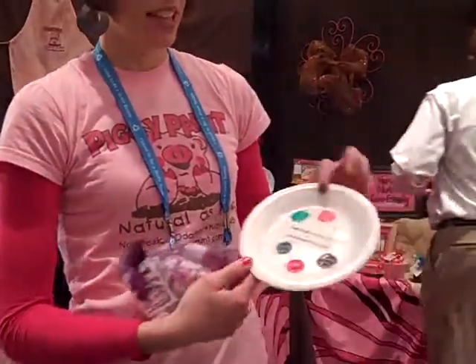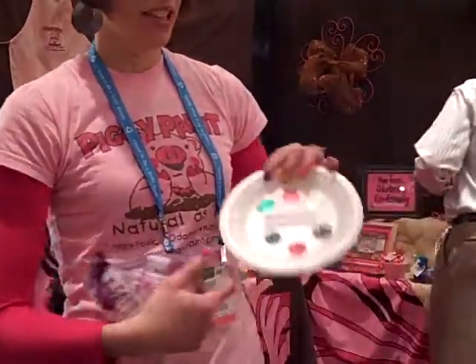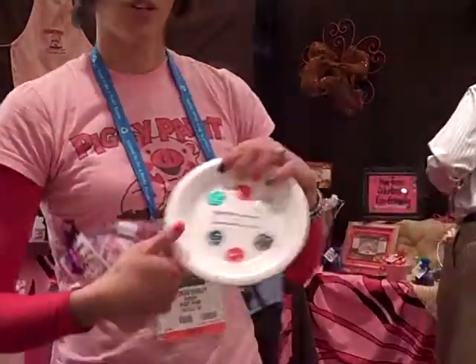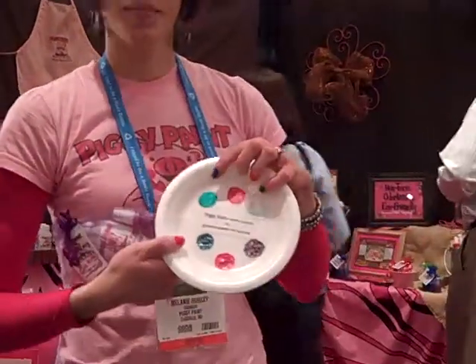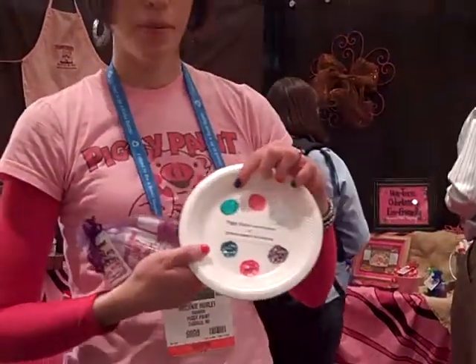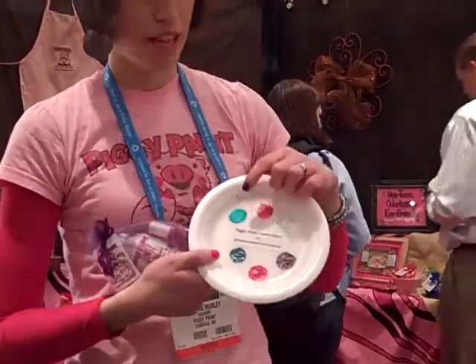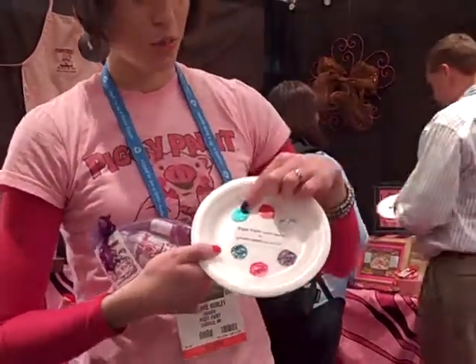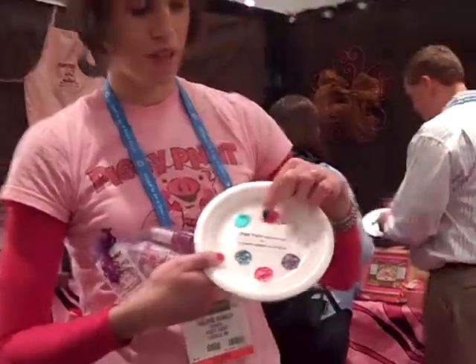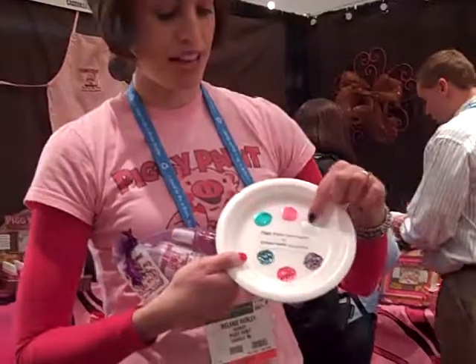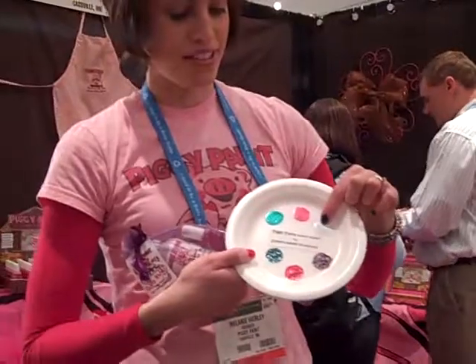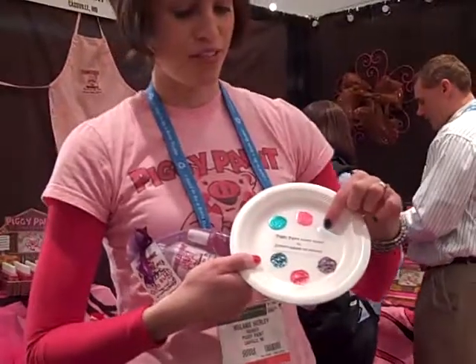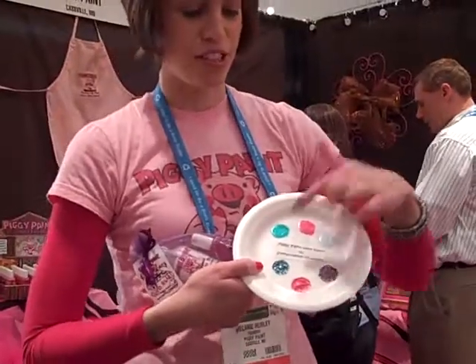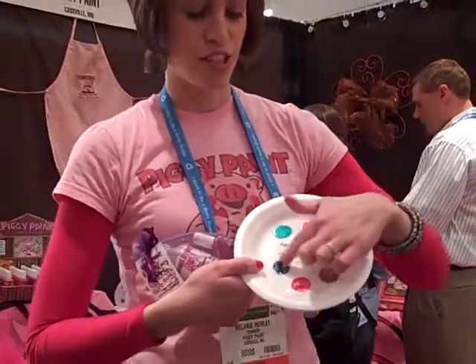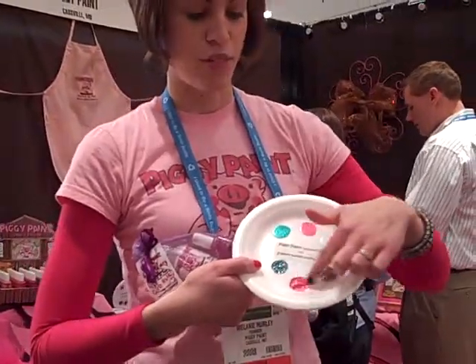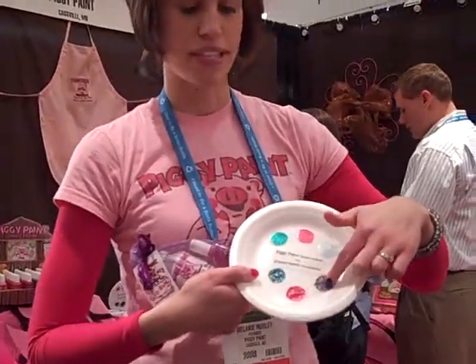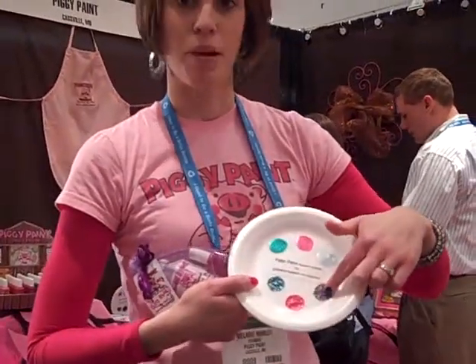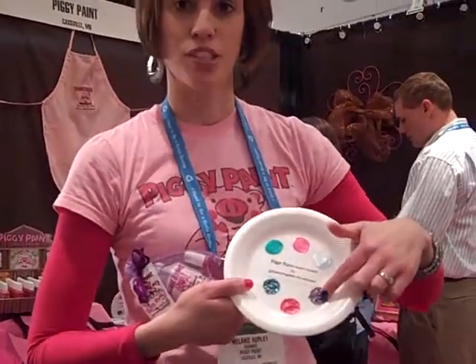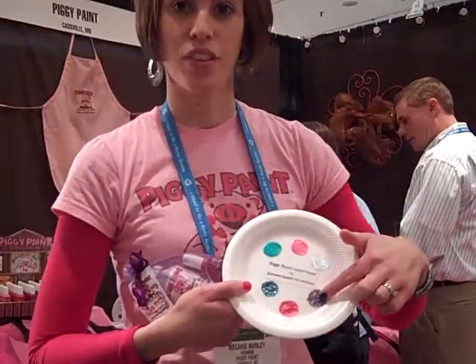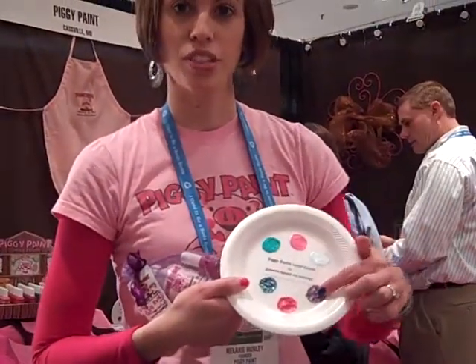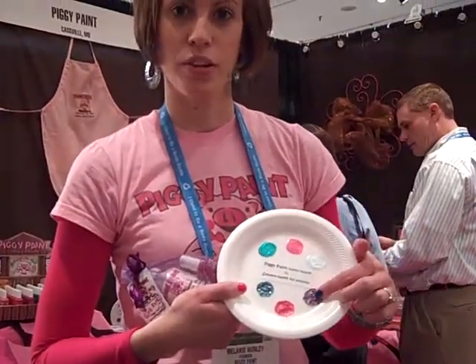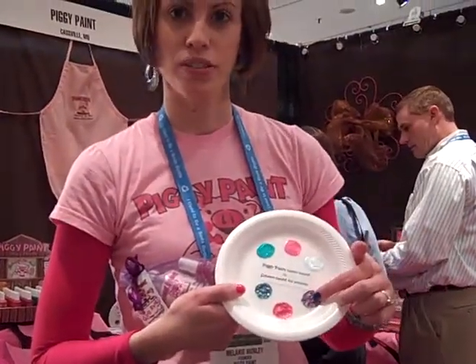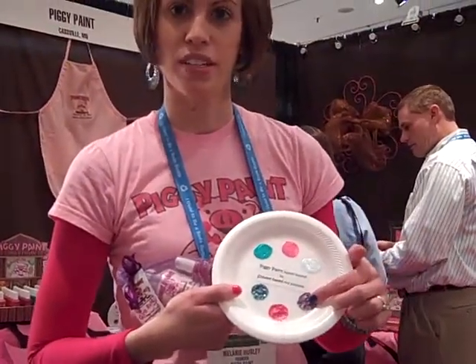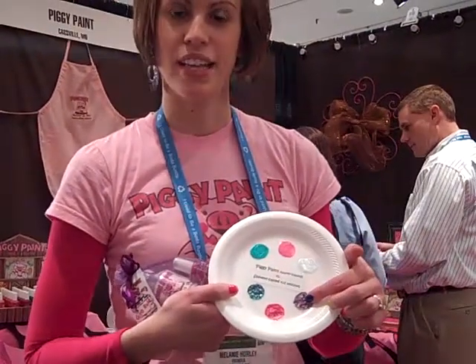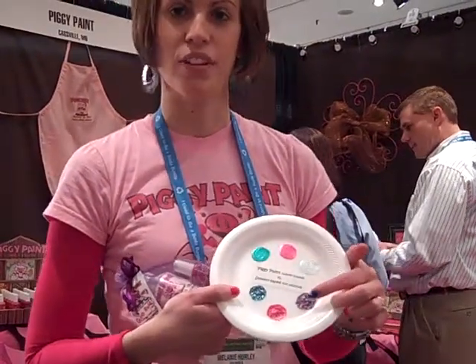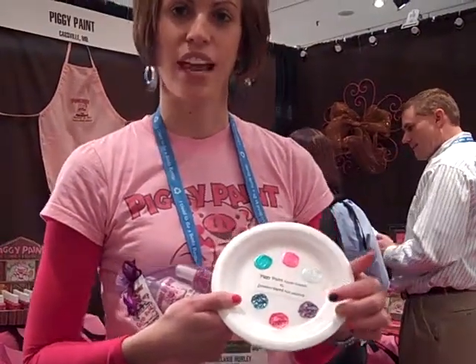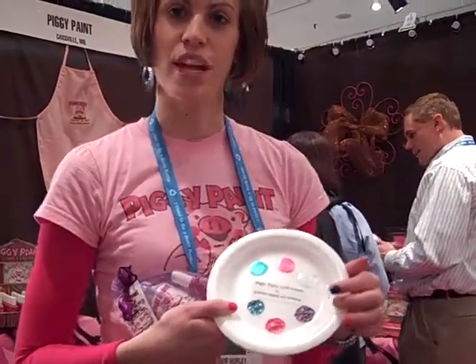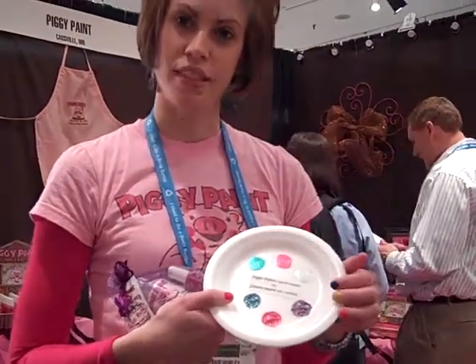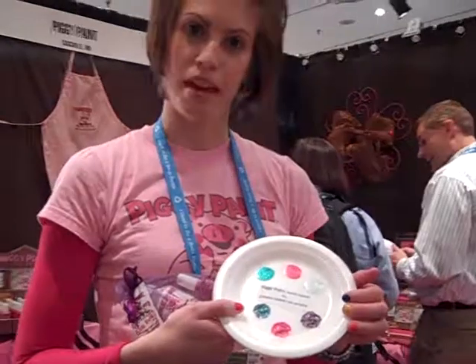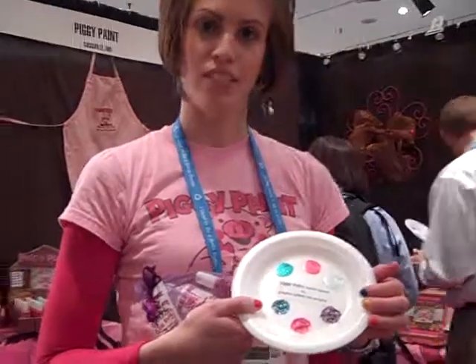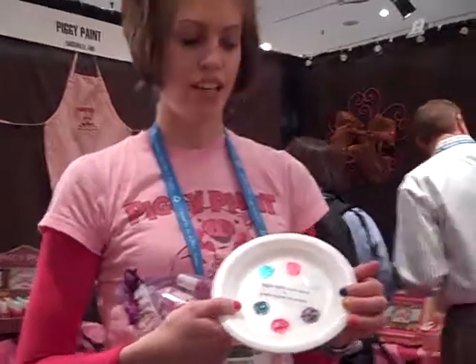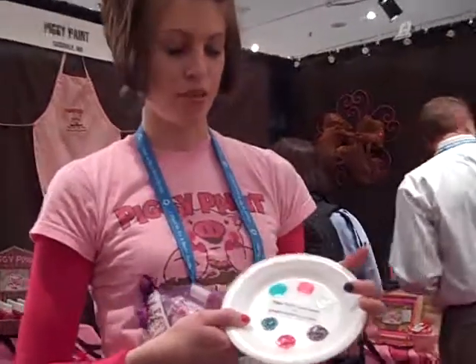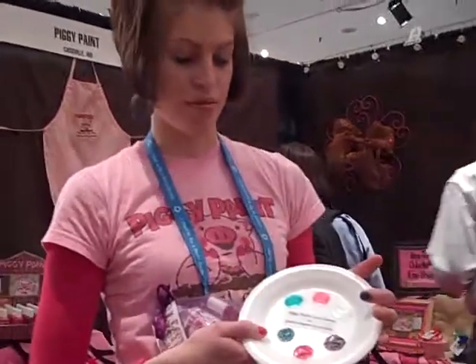This just shows that Piggy Paint is water-based versus the solvent-based kid polishes with the harsh chemicals, so it is safe whenever they have their hands in their mouth, sucking on their thumbs.